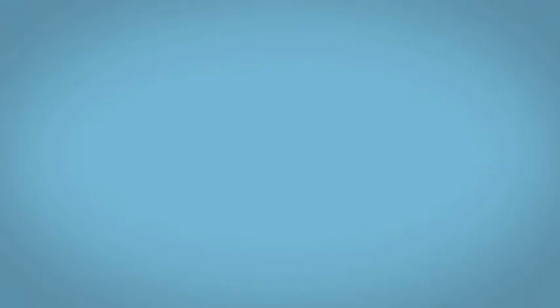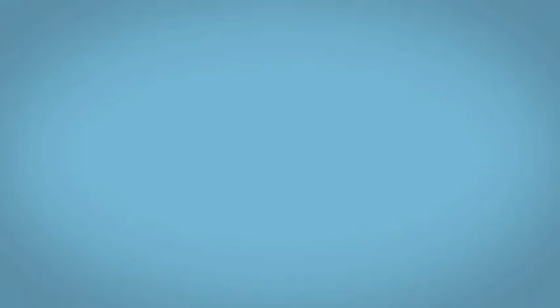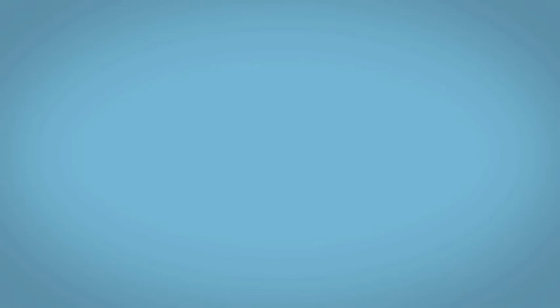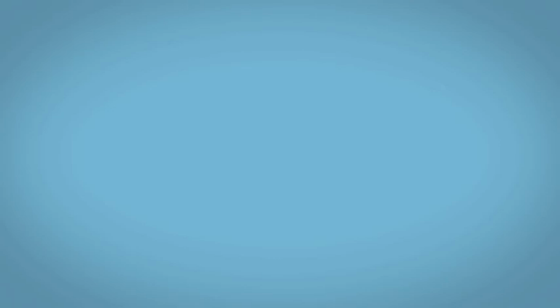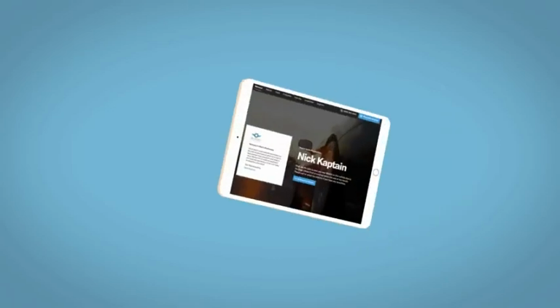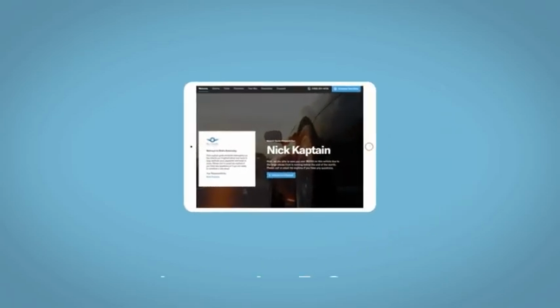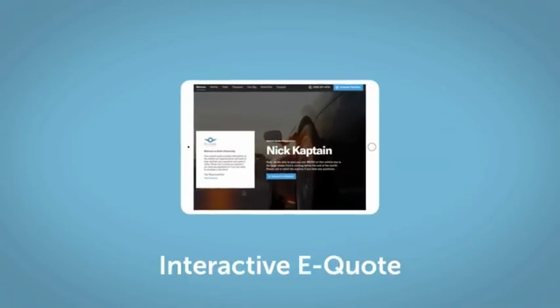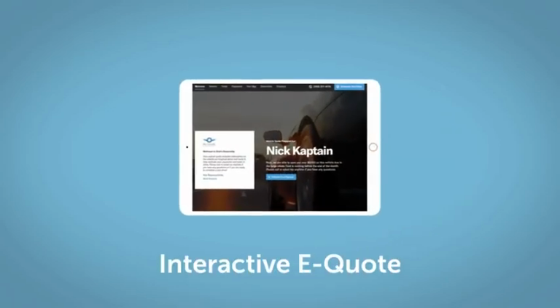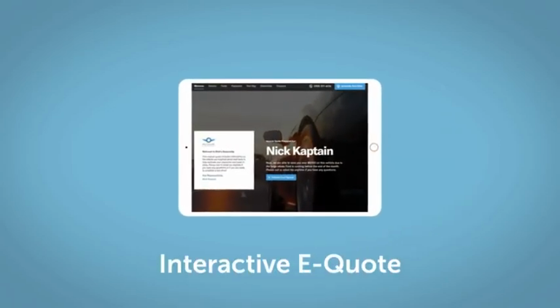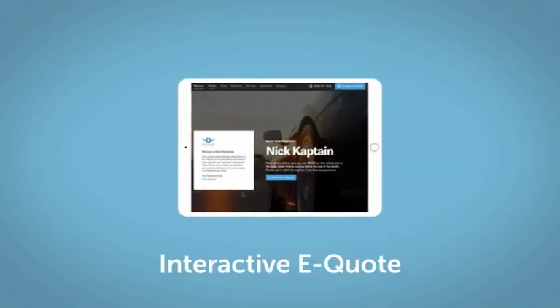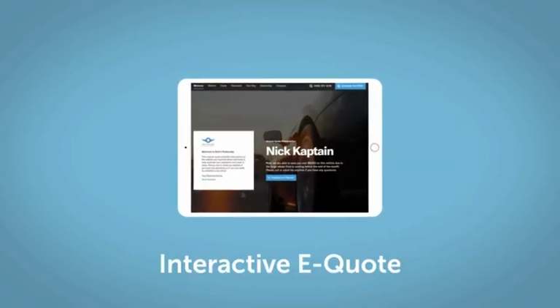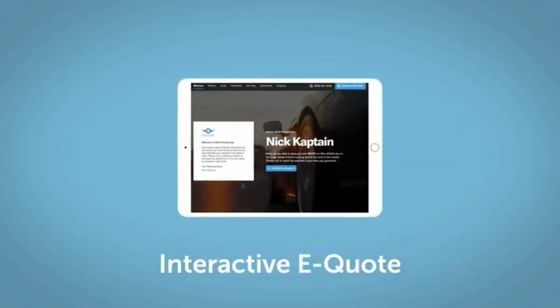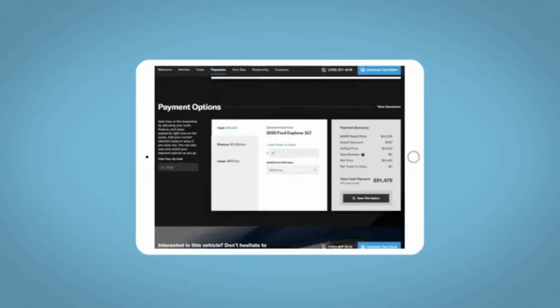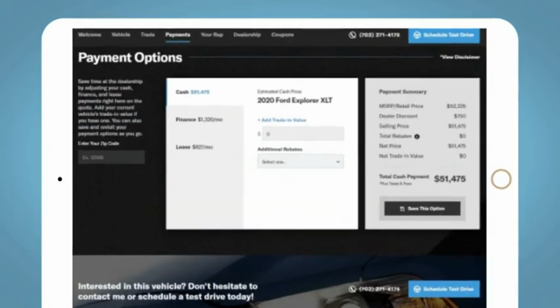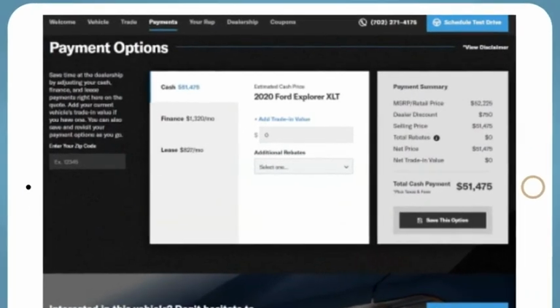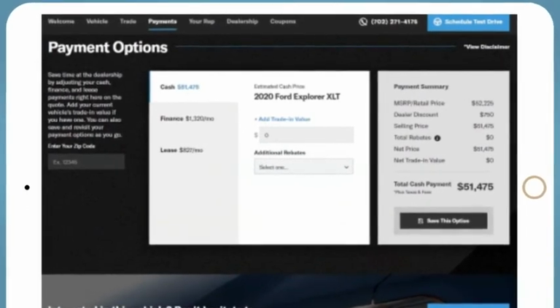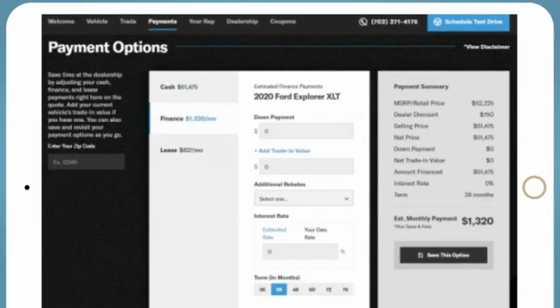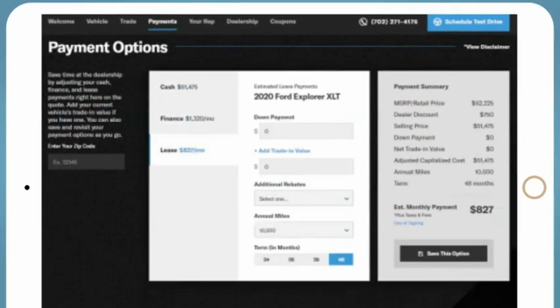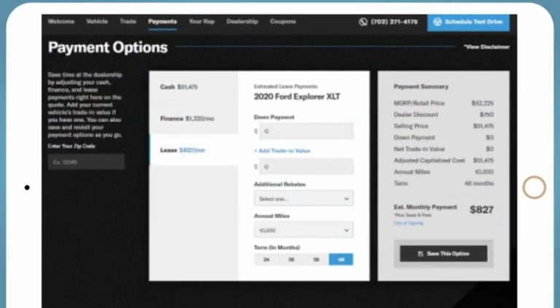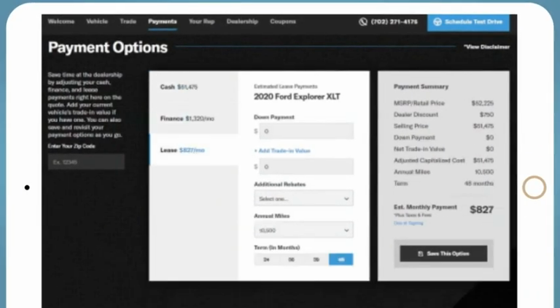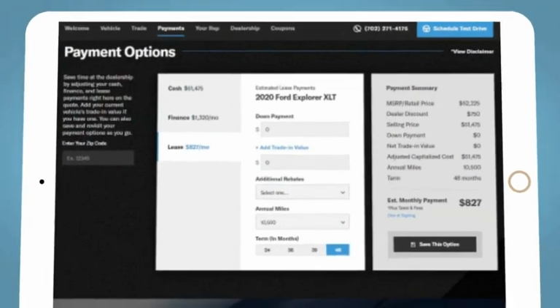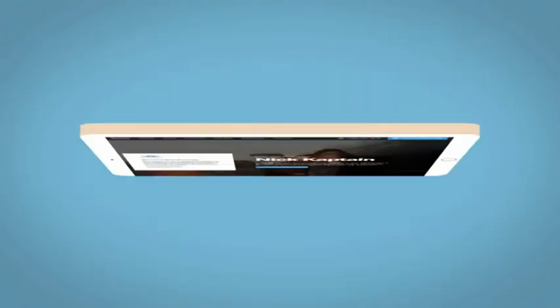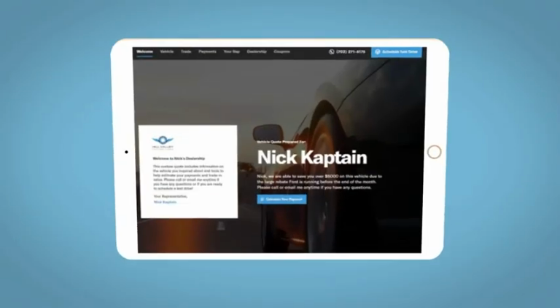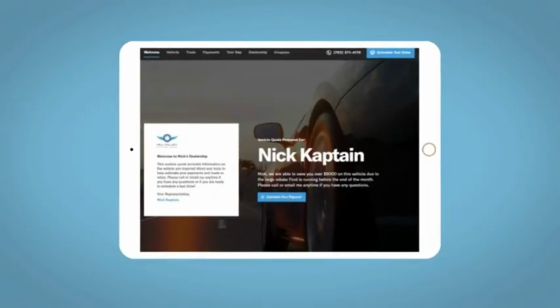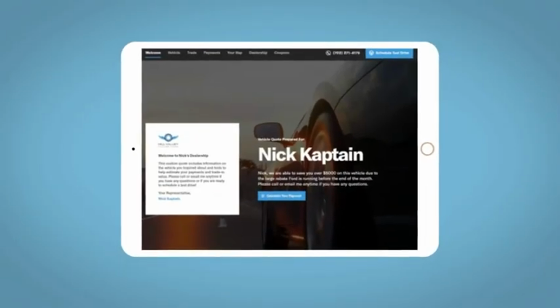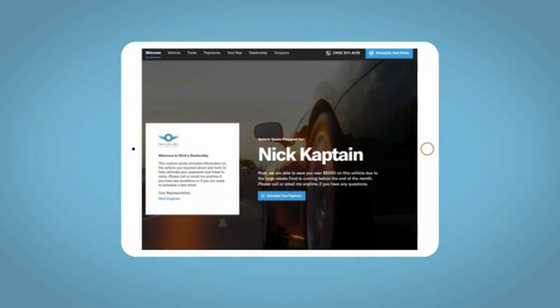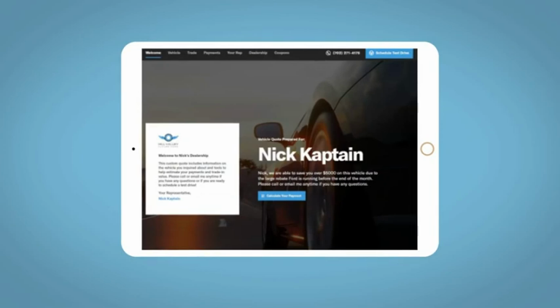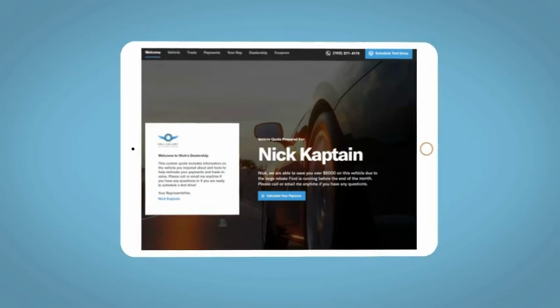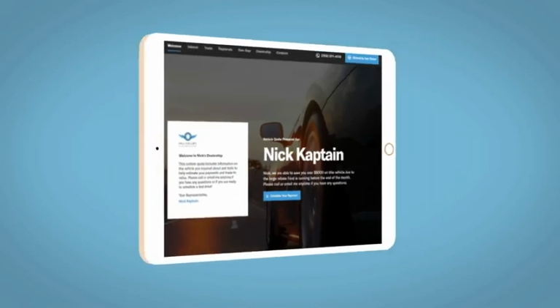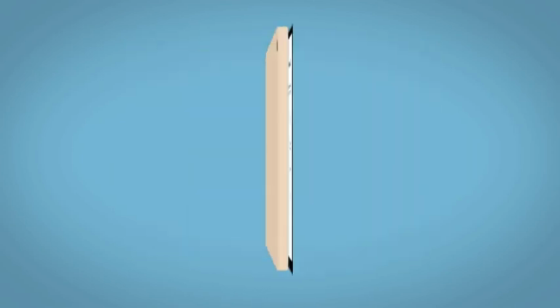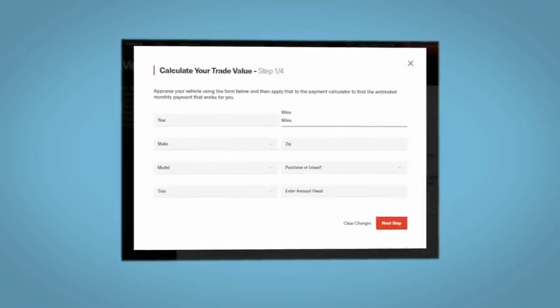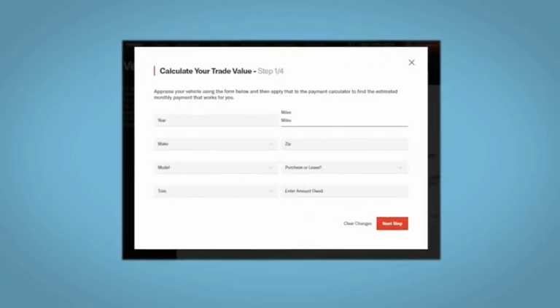If you like this vehicle, we'd be happy to send you a personalized interactive eQuote that allows you to quickly and easily calculate the cash, finance, and lease options available to you. All incentives and rebates will be right at your fingertips, along with the ability to value your trade.